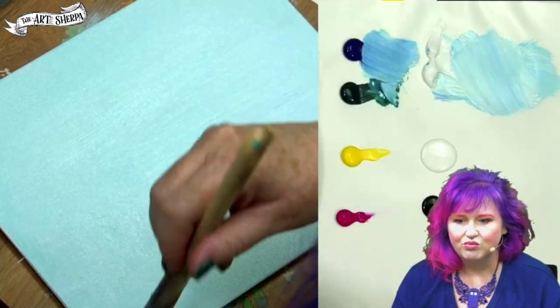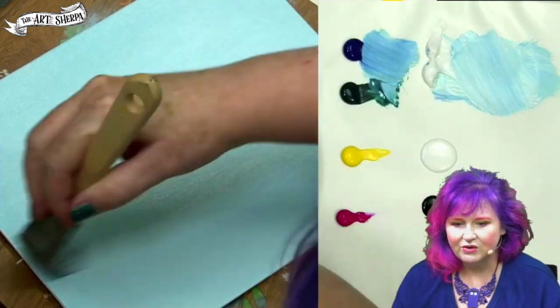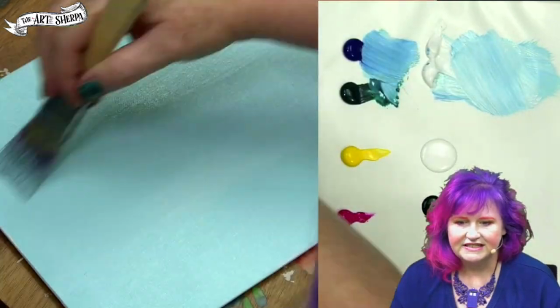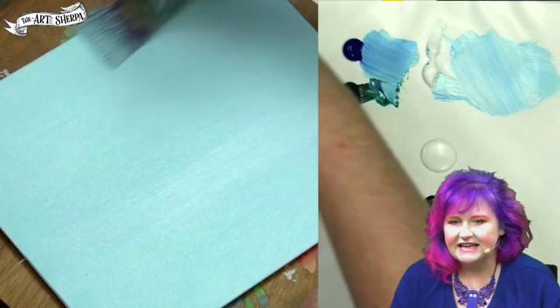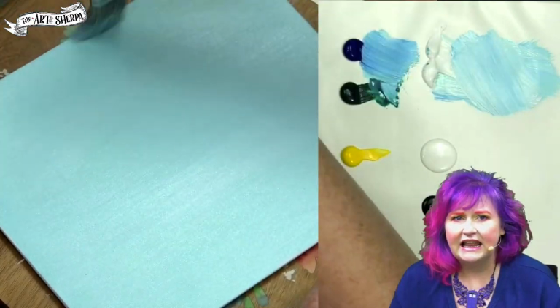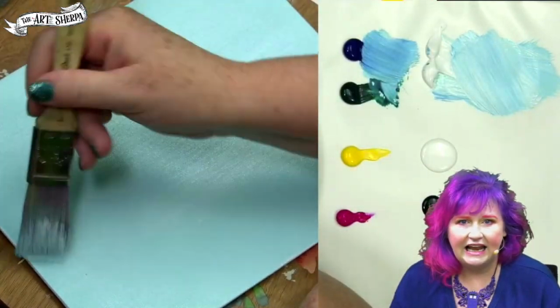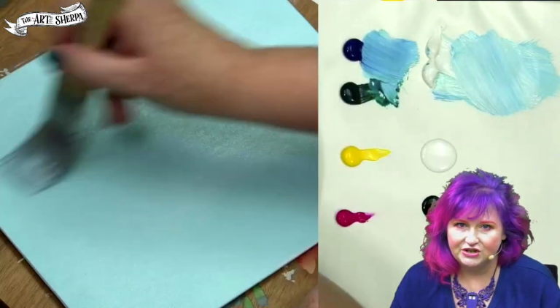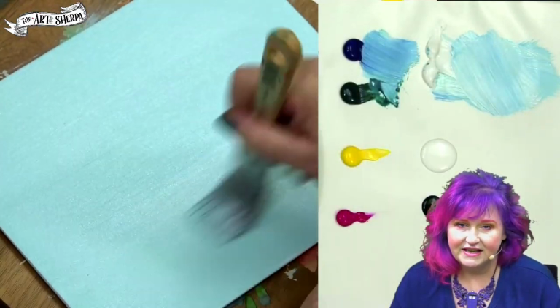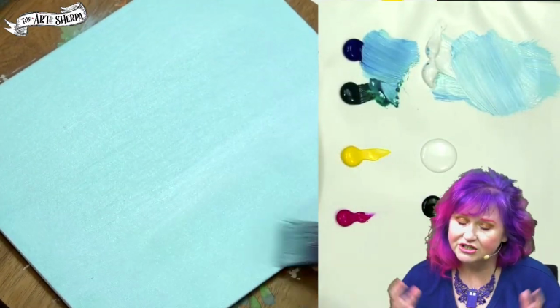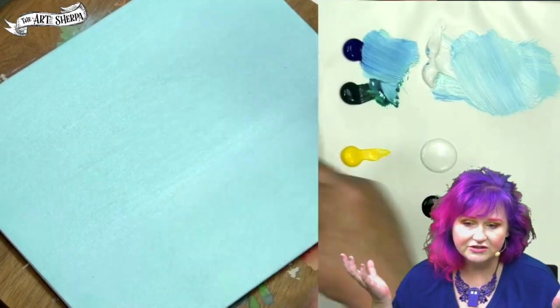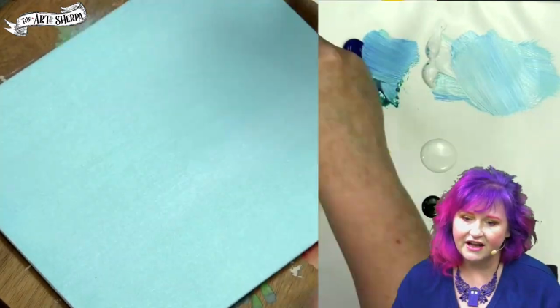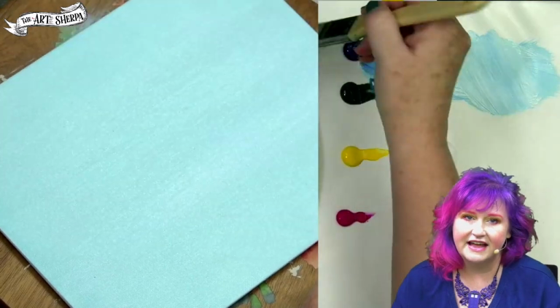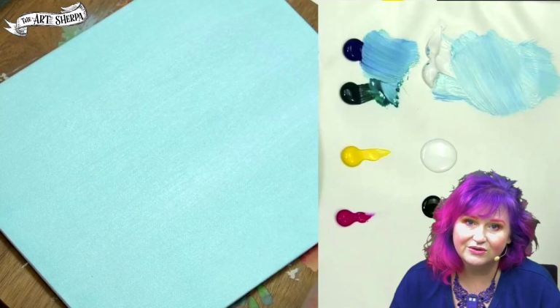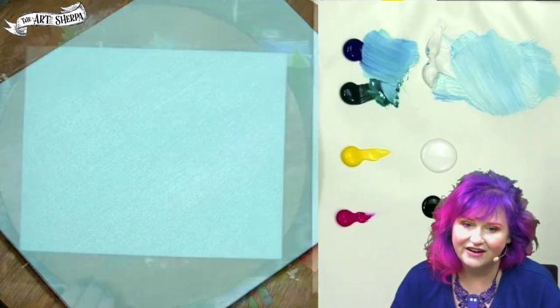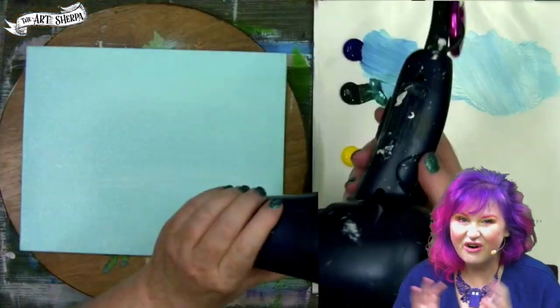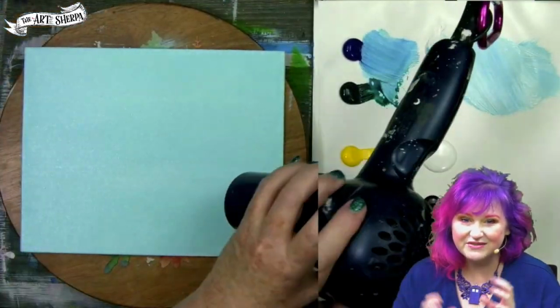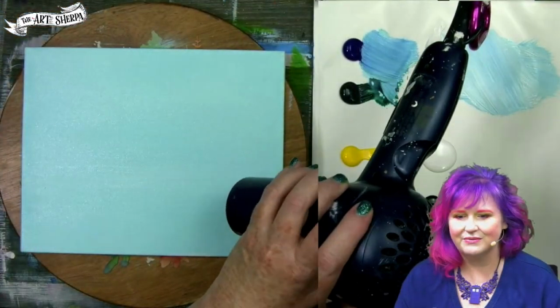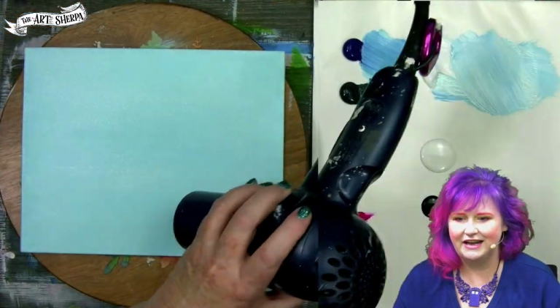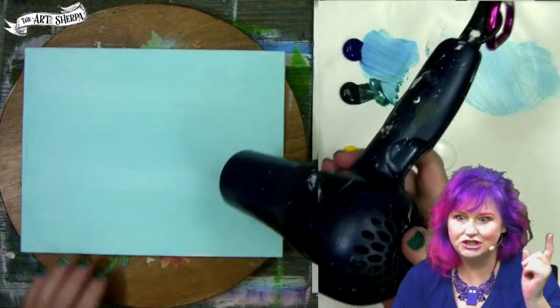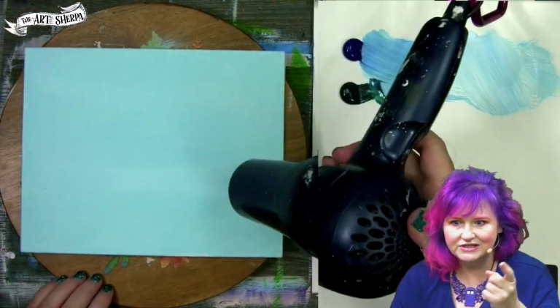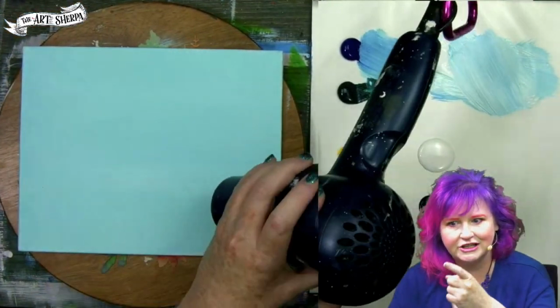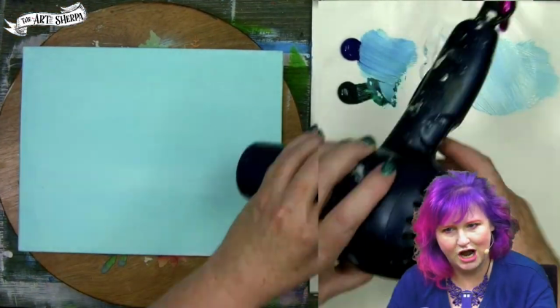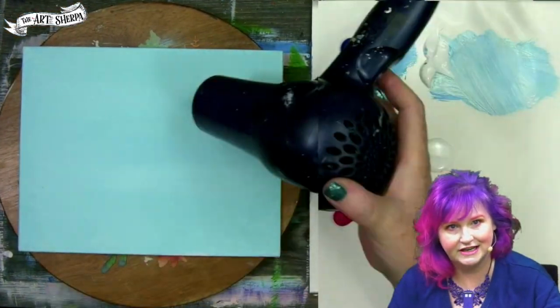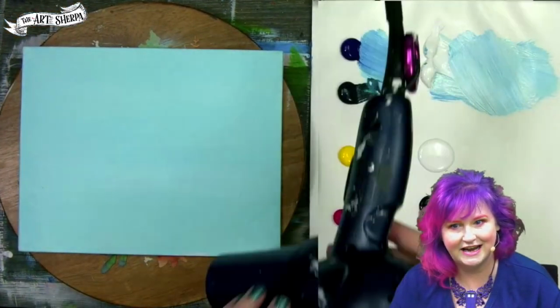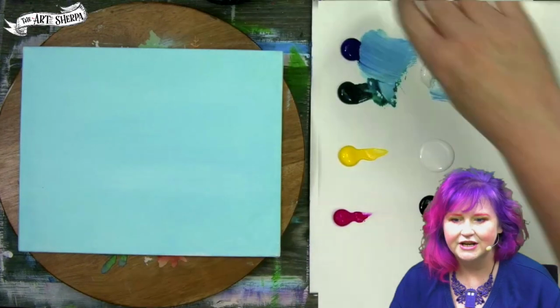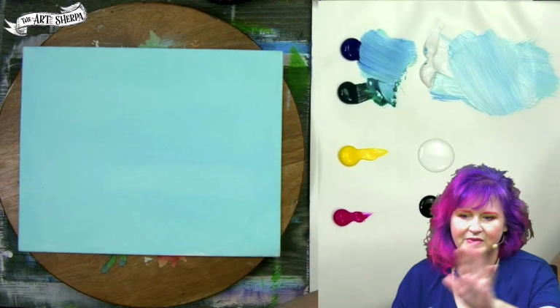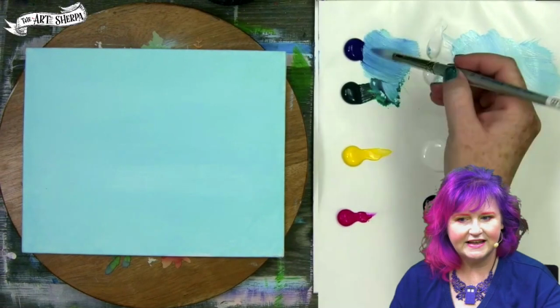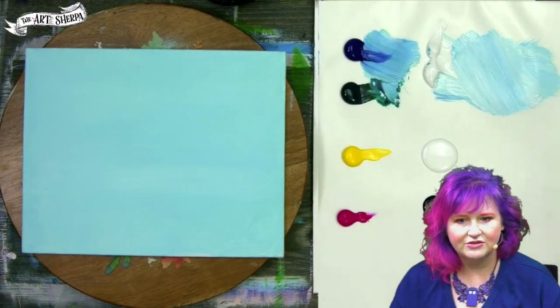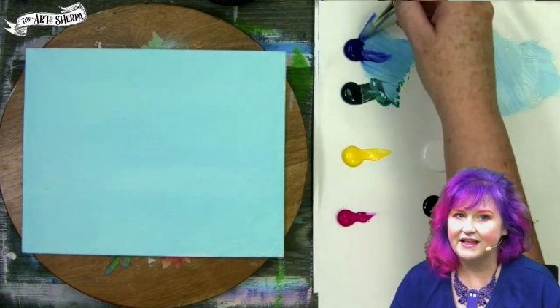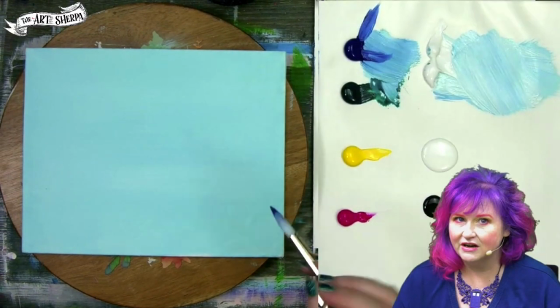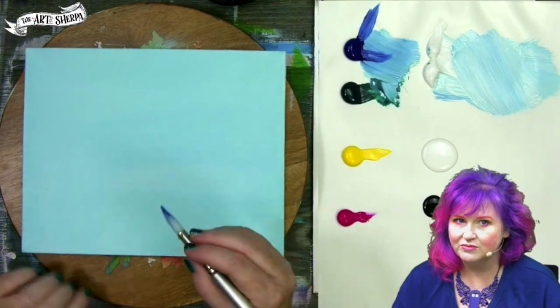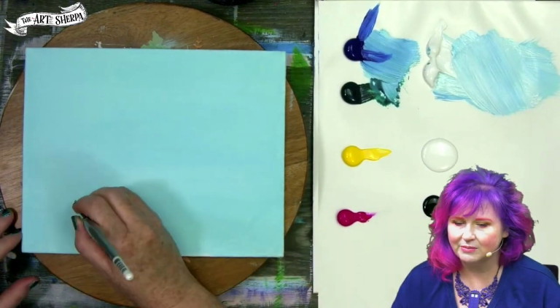Really gorgeous, nice, light turquoise color — but you could use another color that is your favorite. Do definitely dry for the next day. Notice how that all goes matte; that's very normal for acrylic paint.